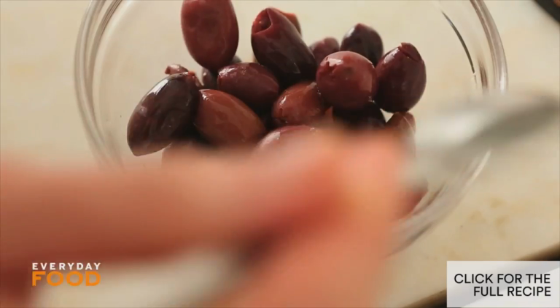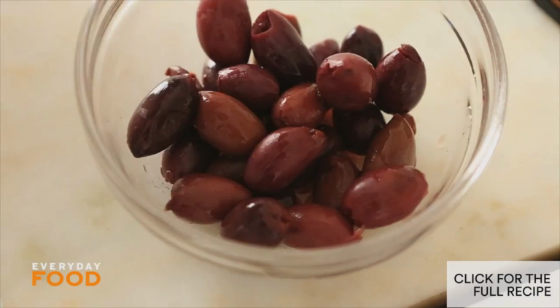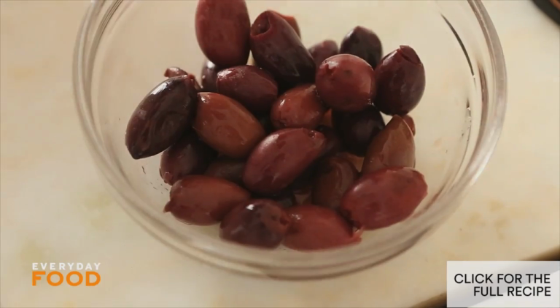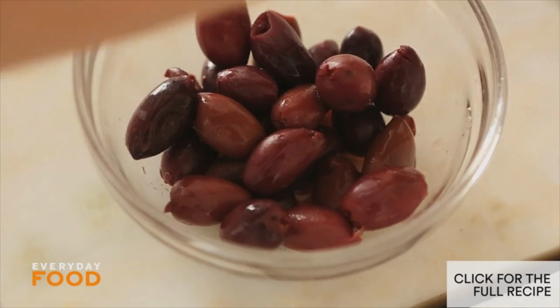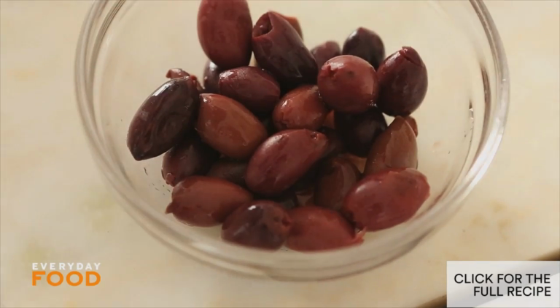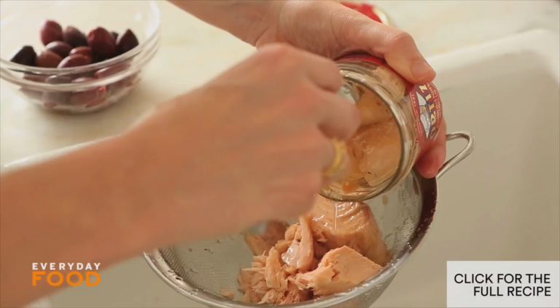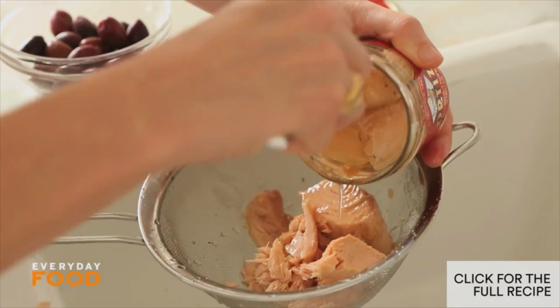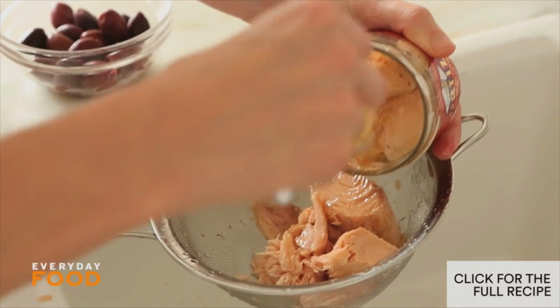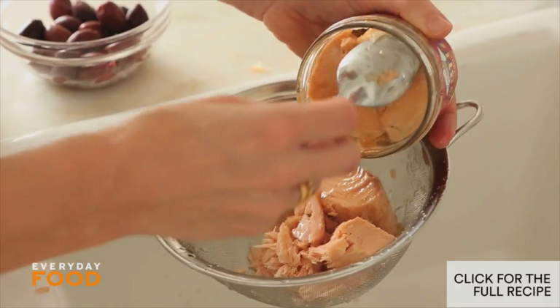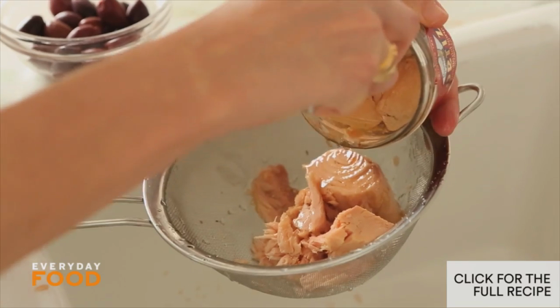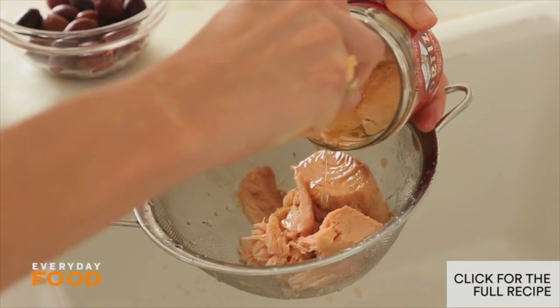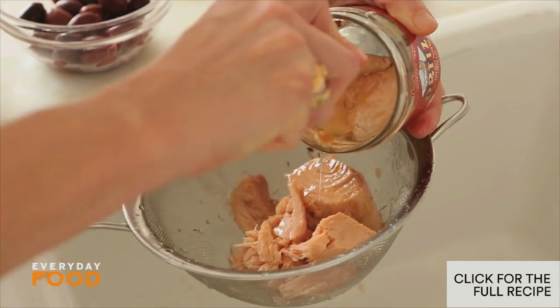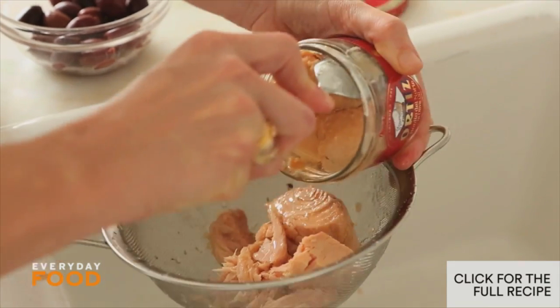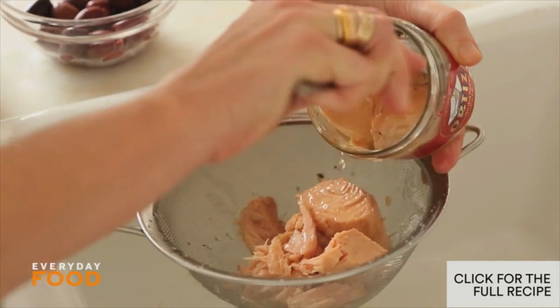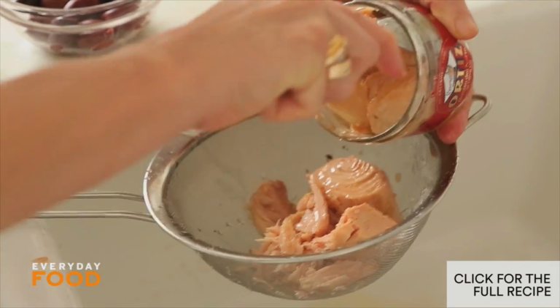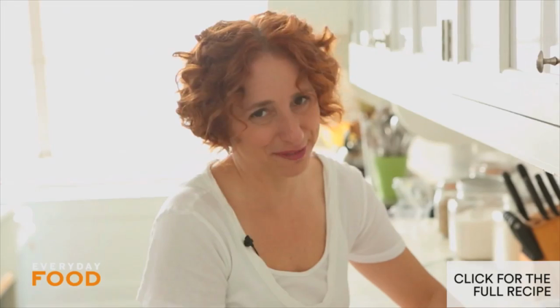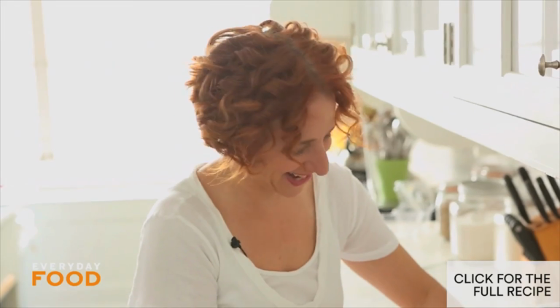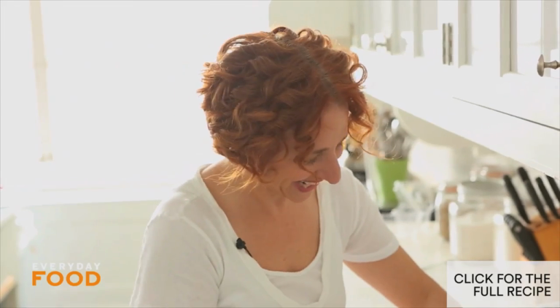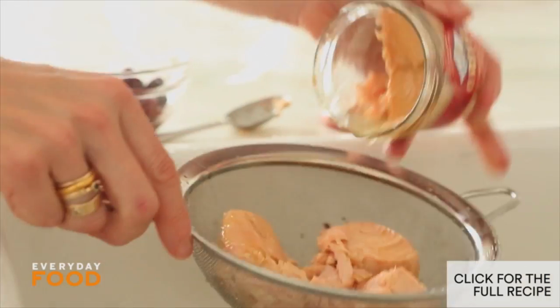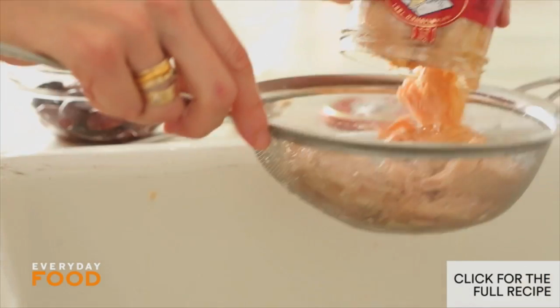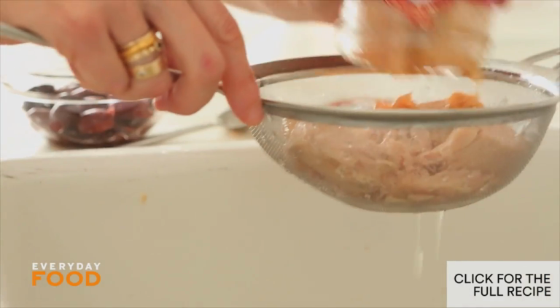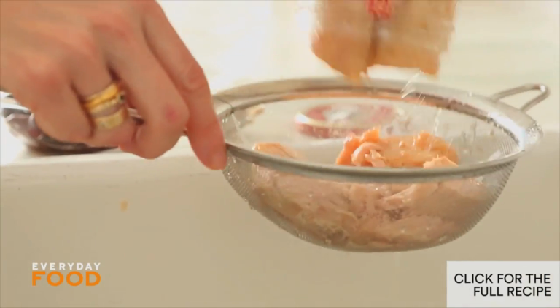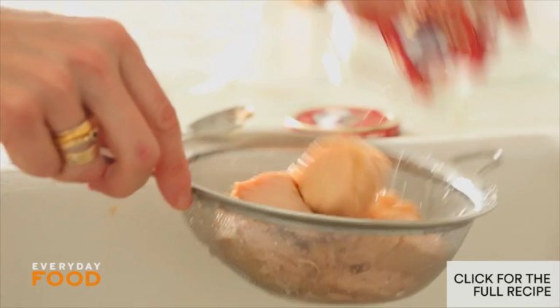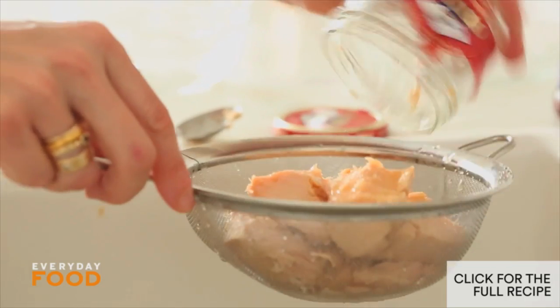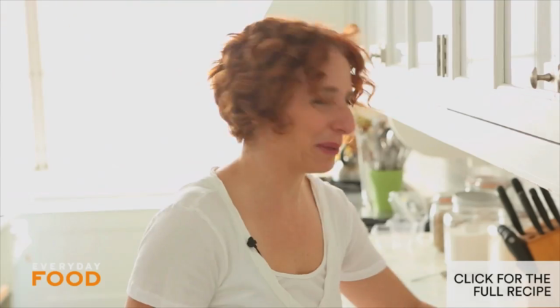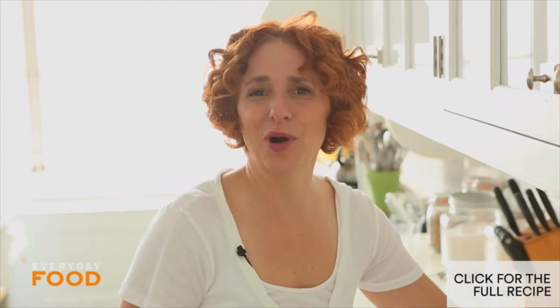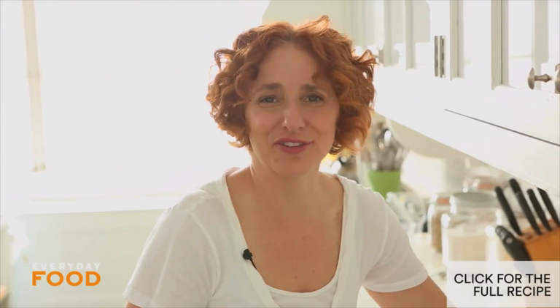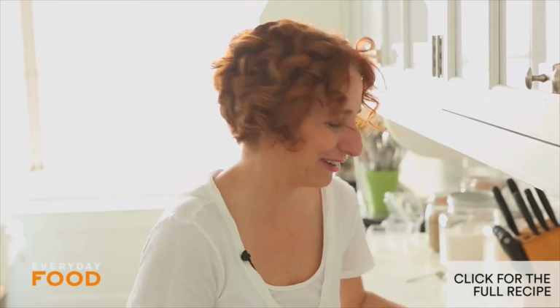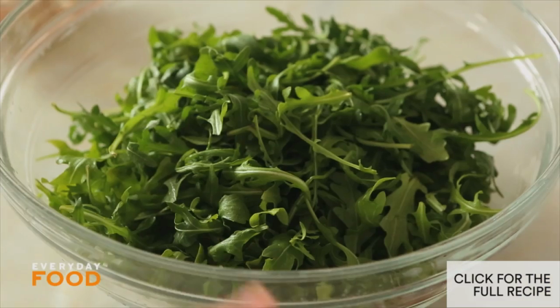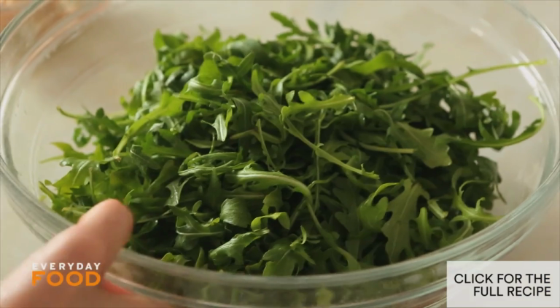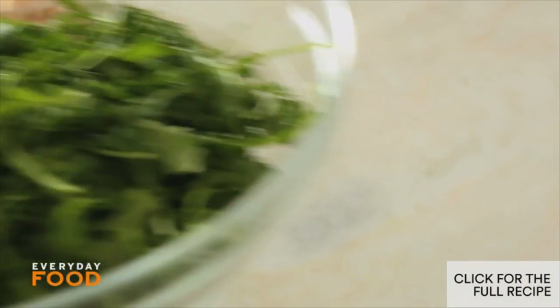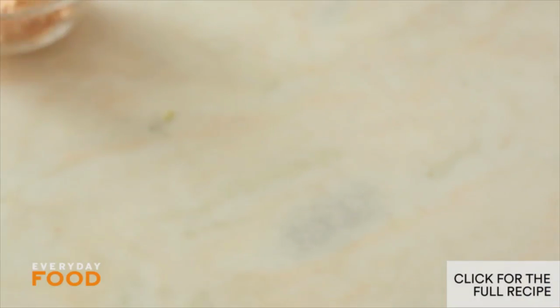I need a half a cup of kalamata olives, and then two cans of tuna — drain it. I'm having a little bit of a hard time getting it out of this jar, but it'll be worth the struggle.